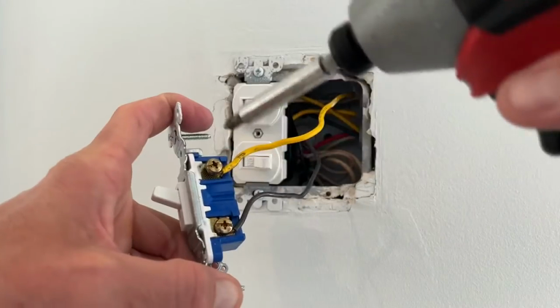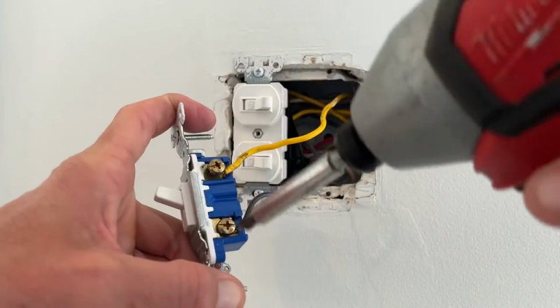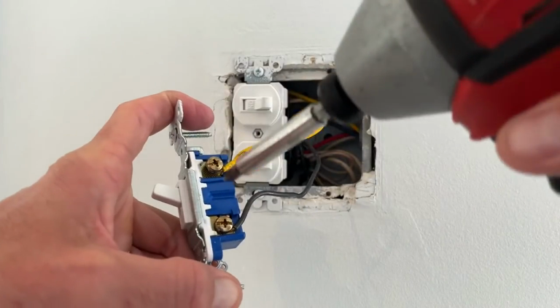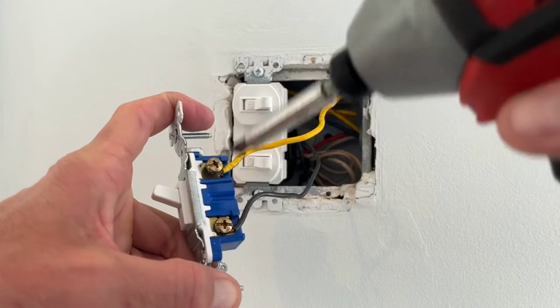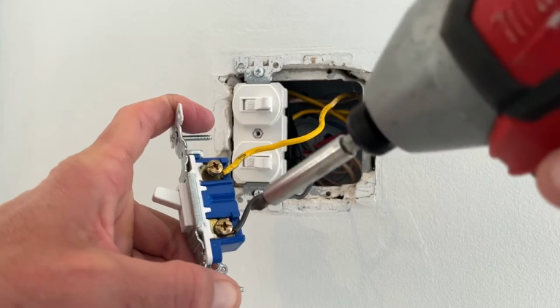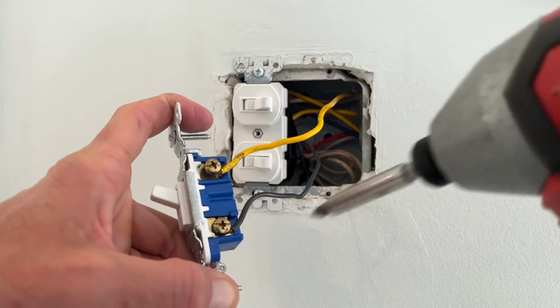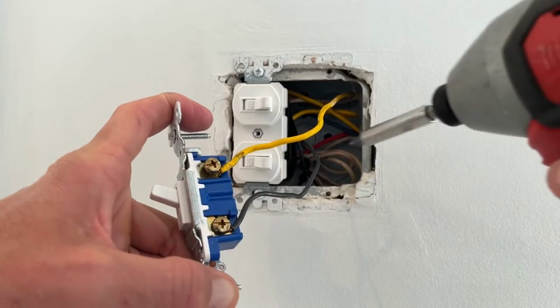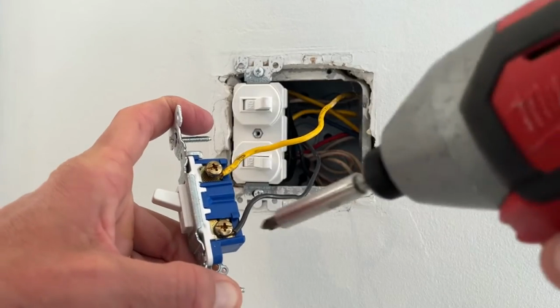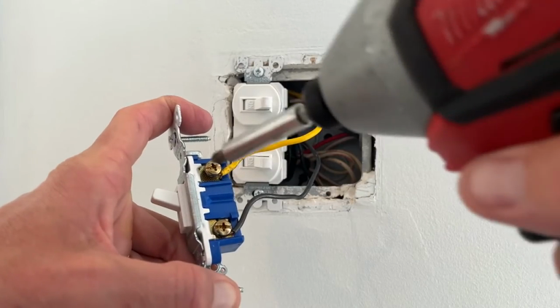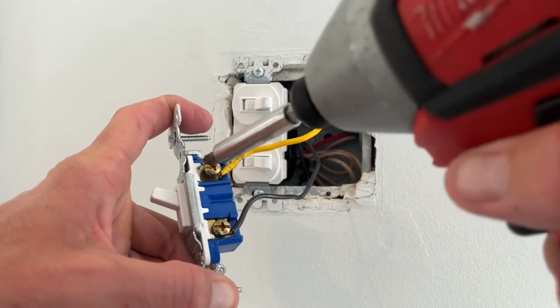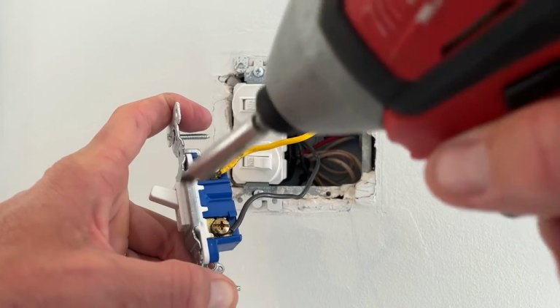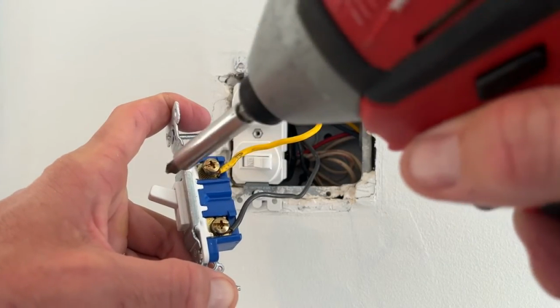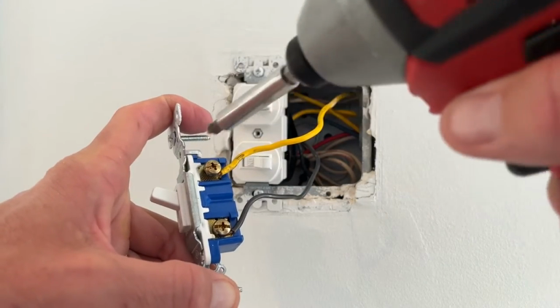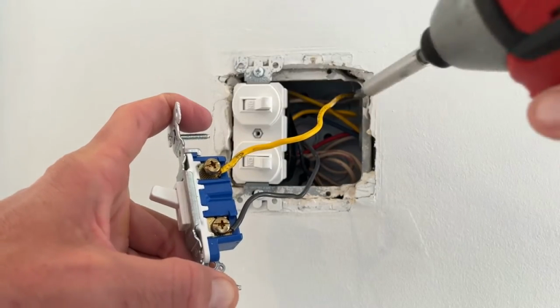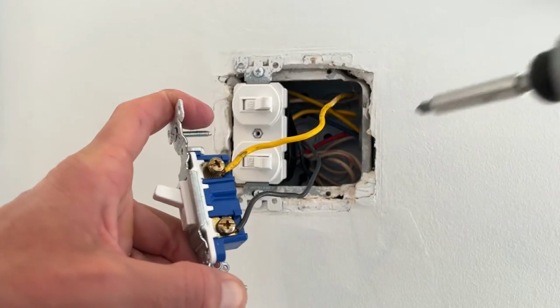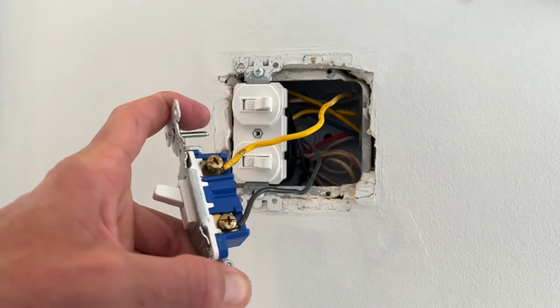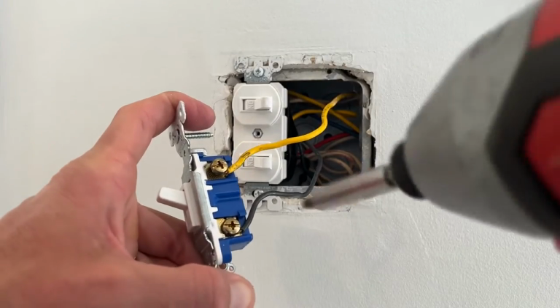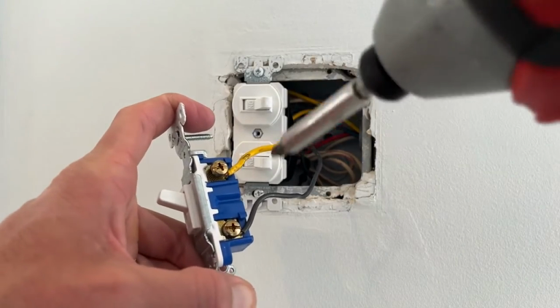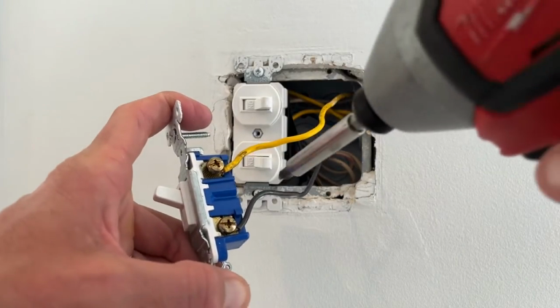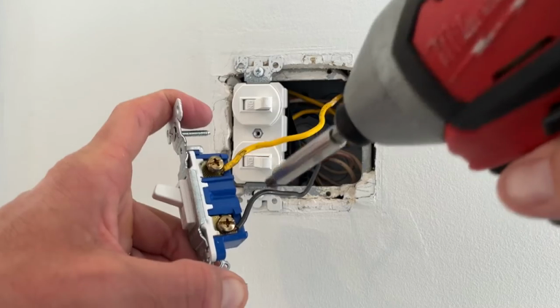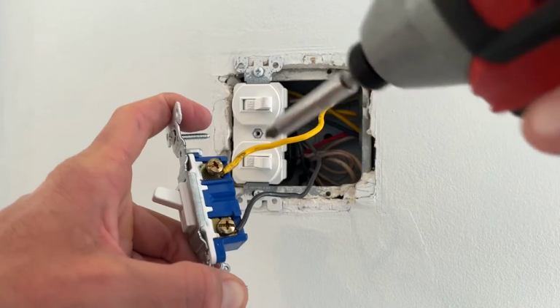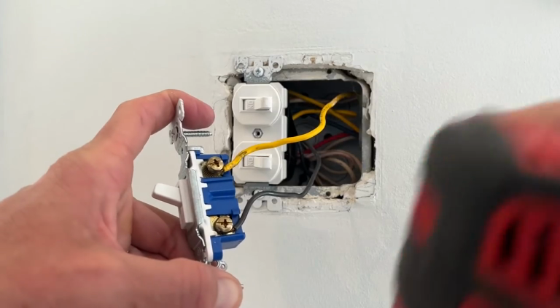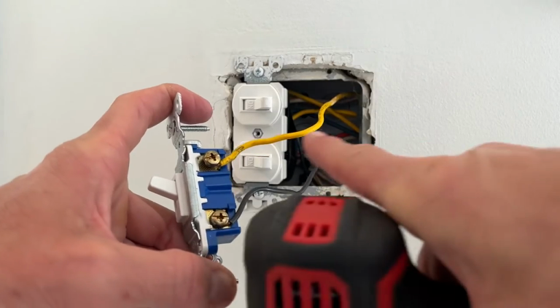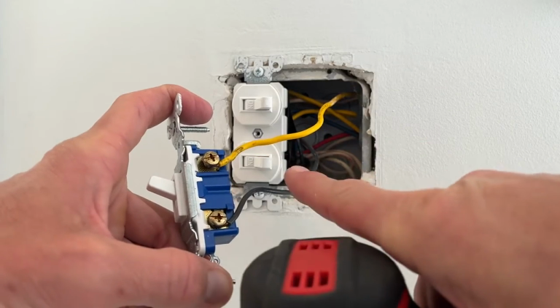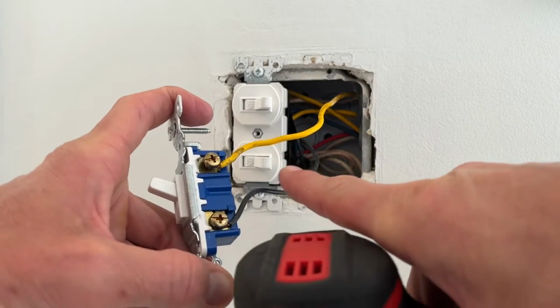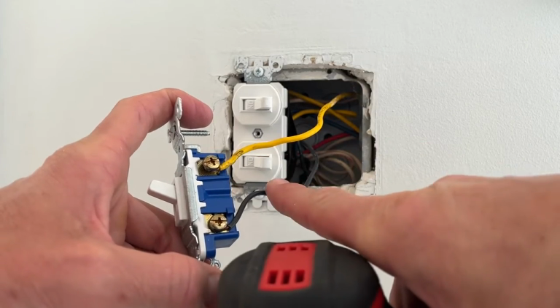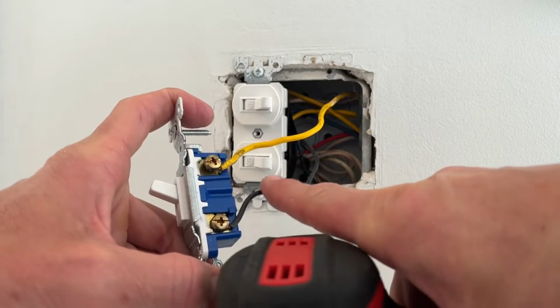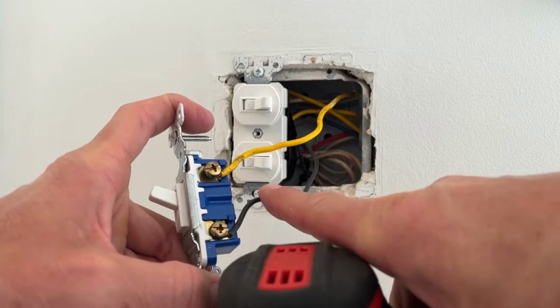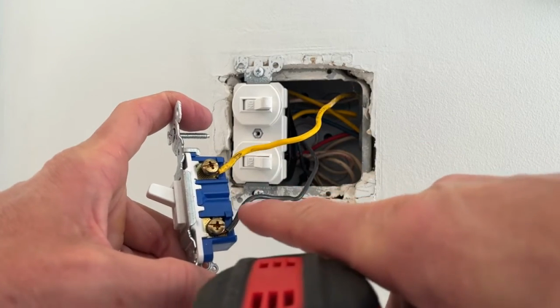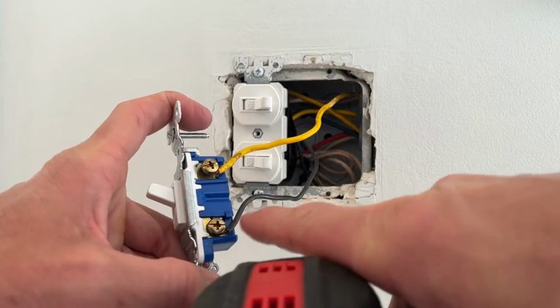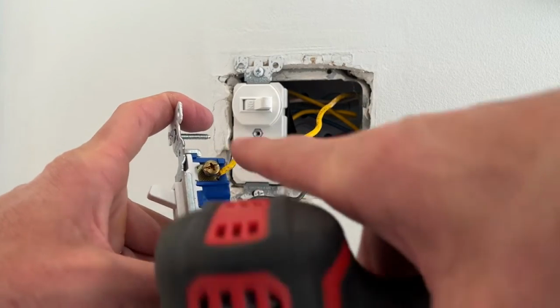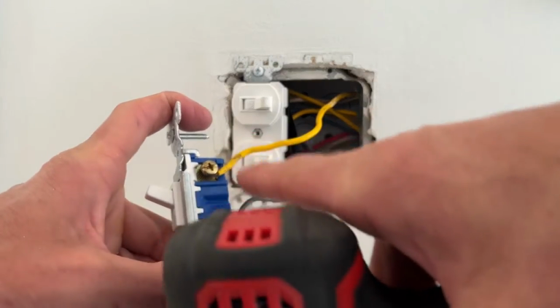Same thing here for the switch leg. As you can see, they're both gold. So we've got hot and we've got the switch going to the switch leg. It doesn't matter whether your hot wire is on the bottom or the top.